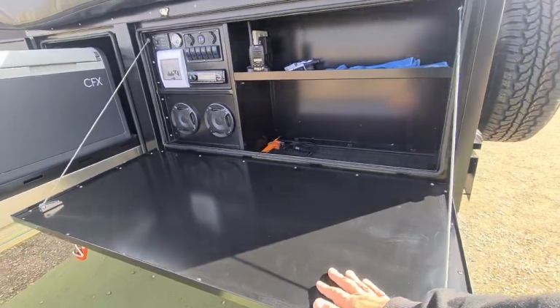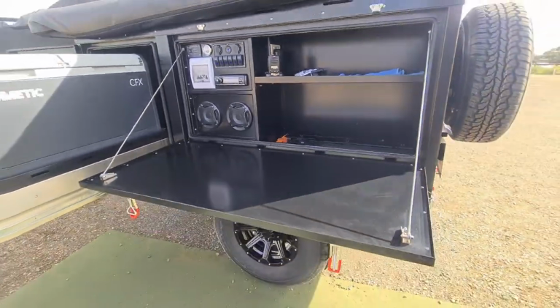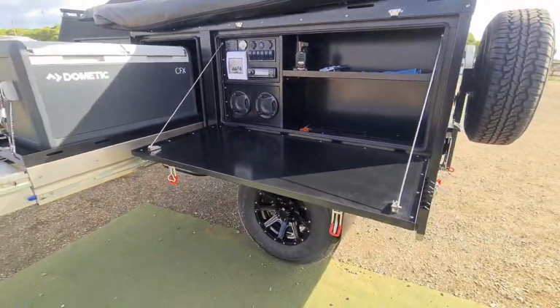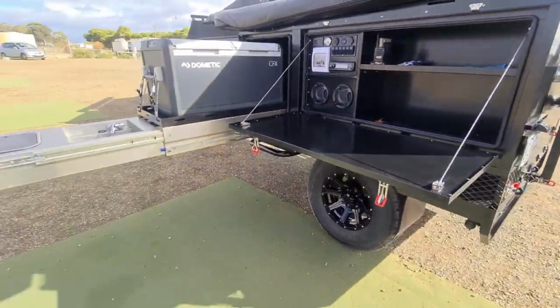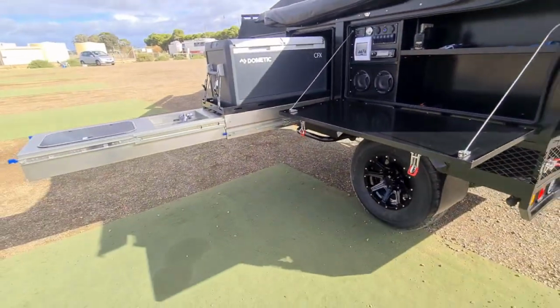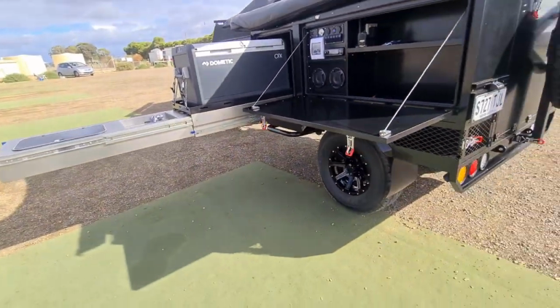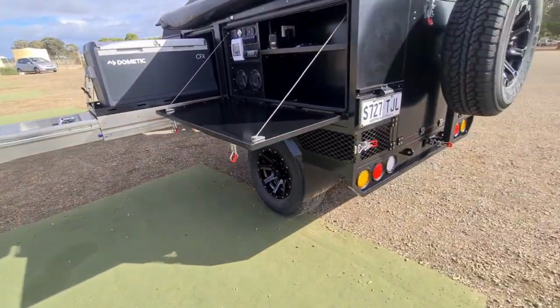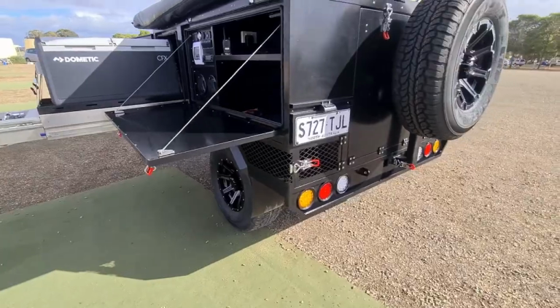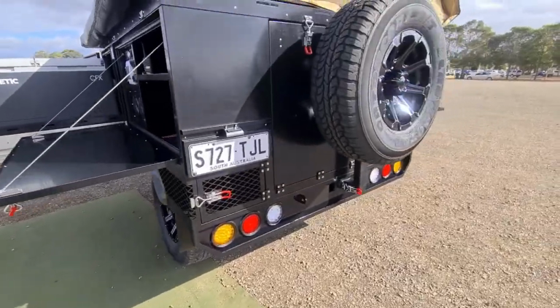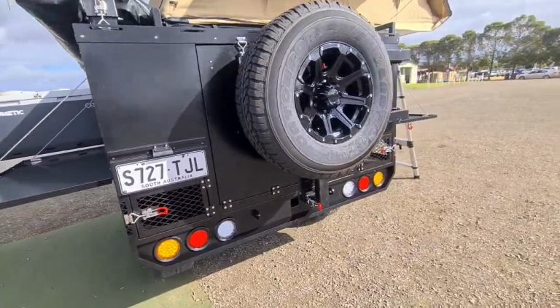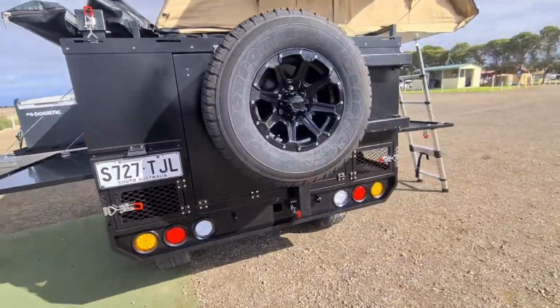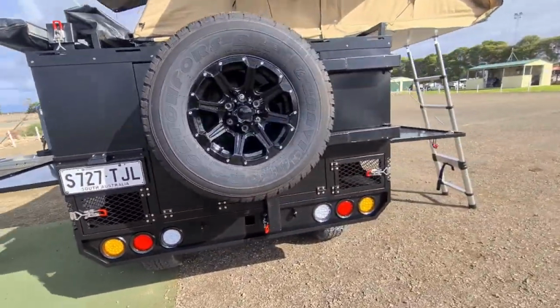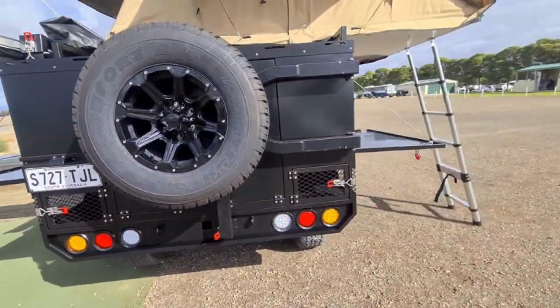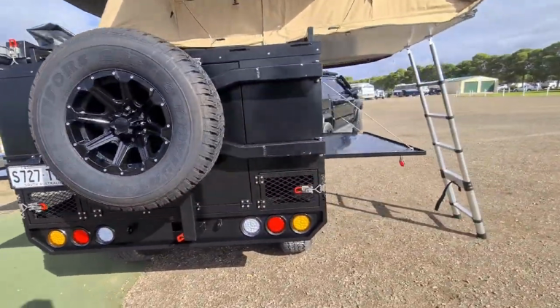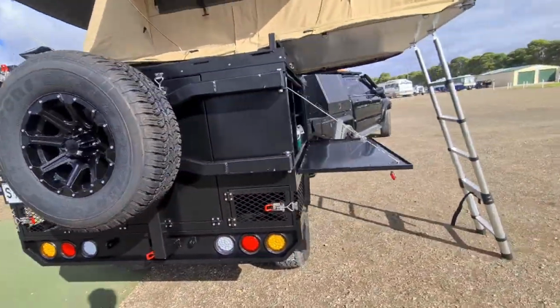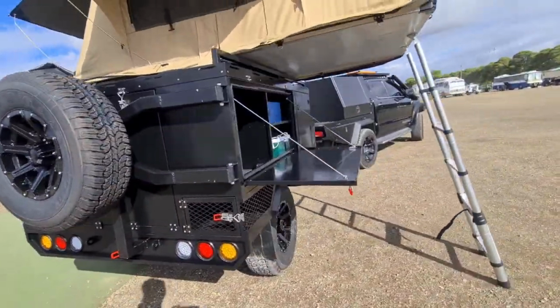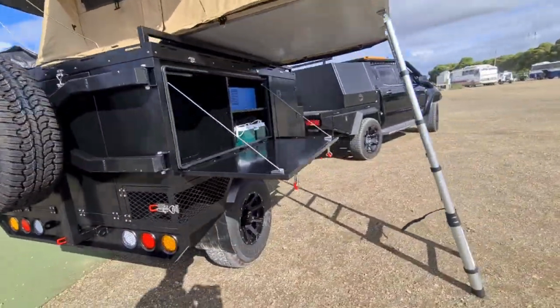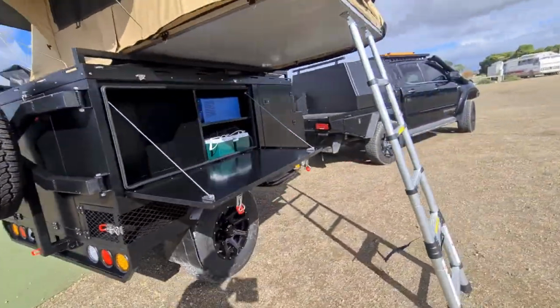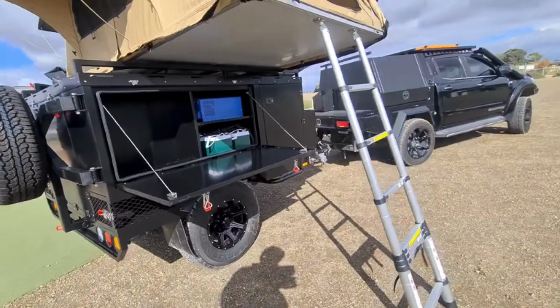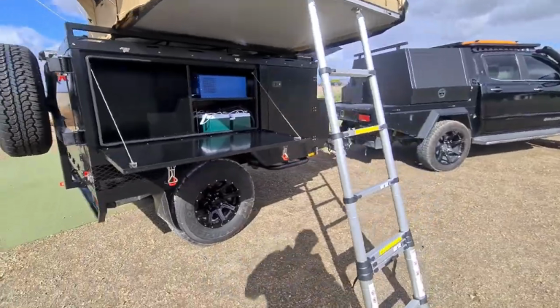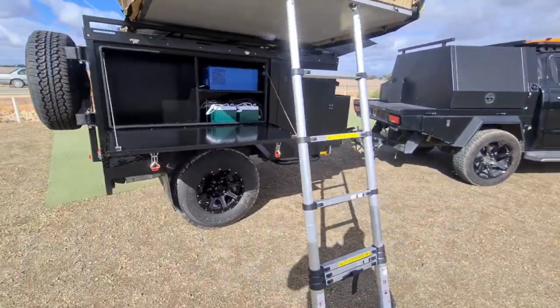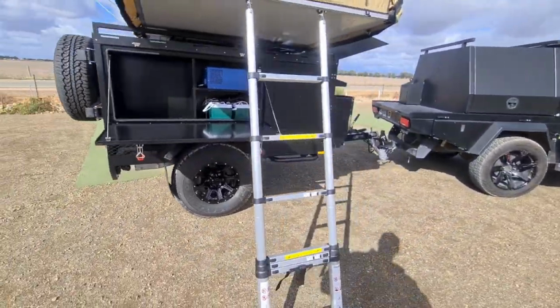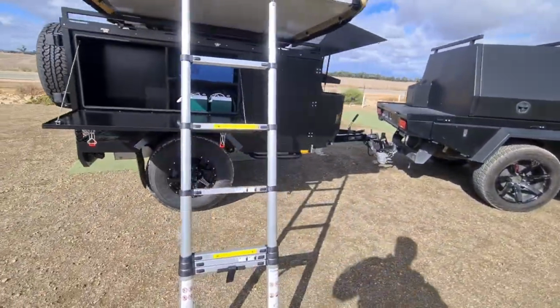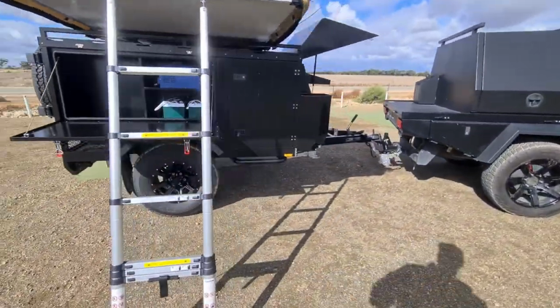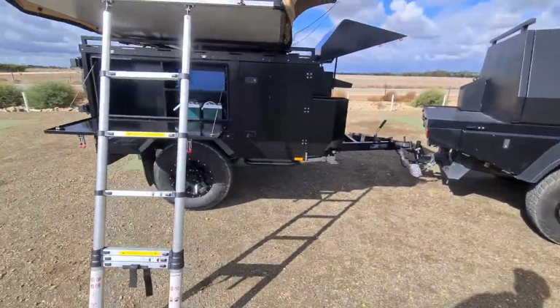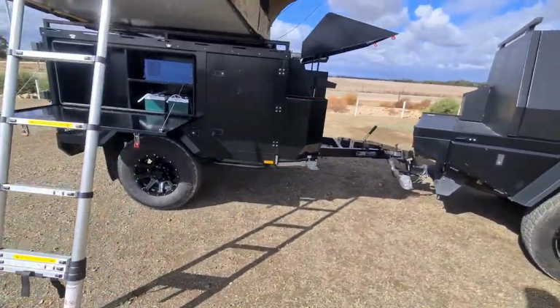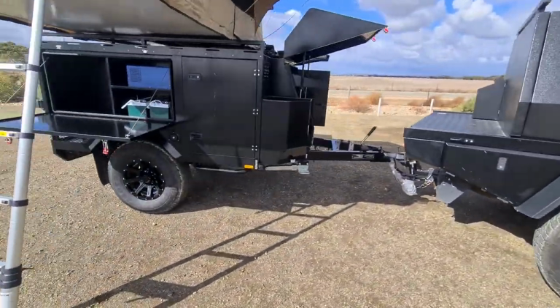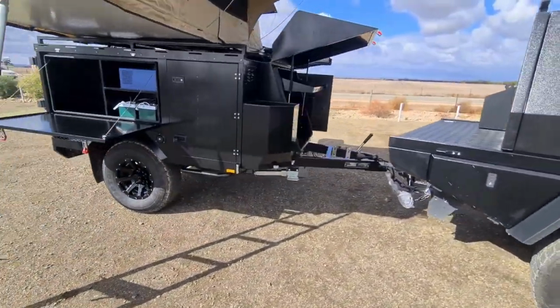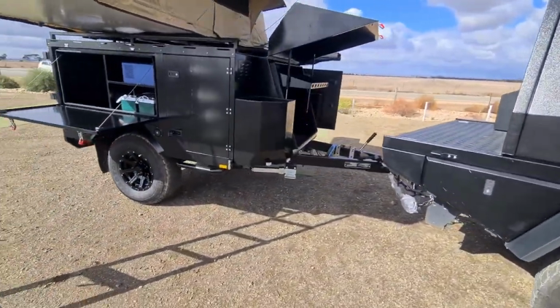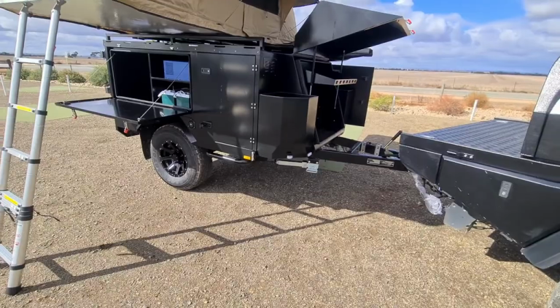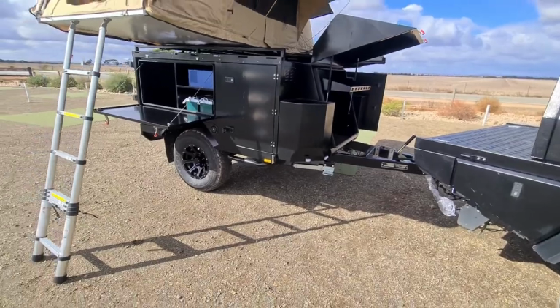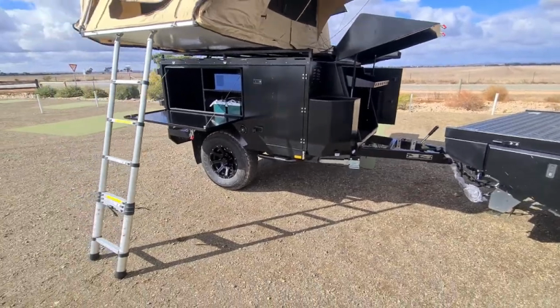Number plate light here, decent number plate holder — nice cables to make it solid. She's not bad, looks pretty good. We'll call that a wrap and see you on the next one.